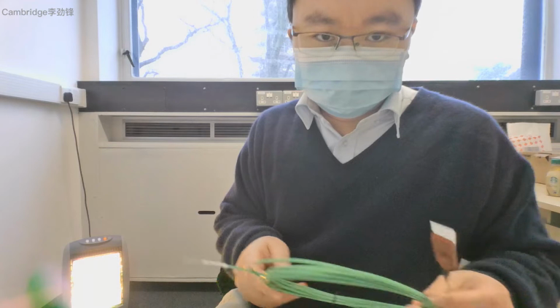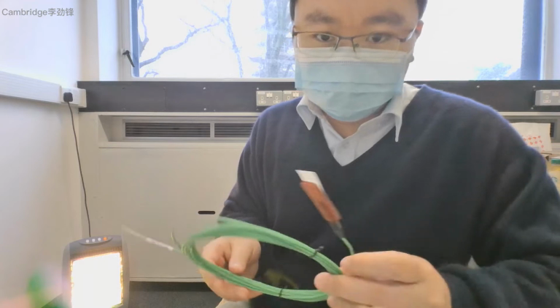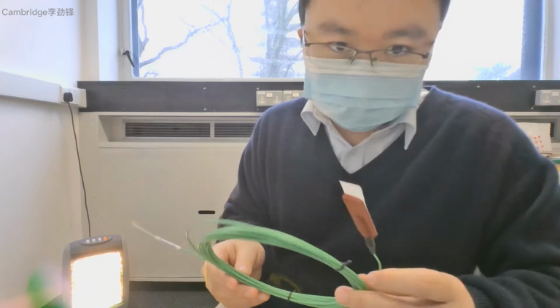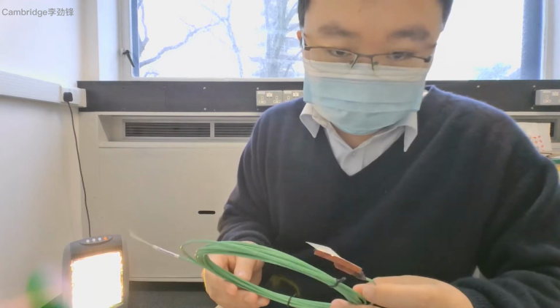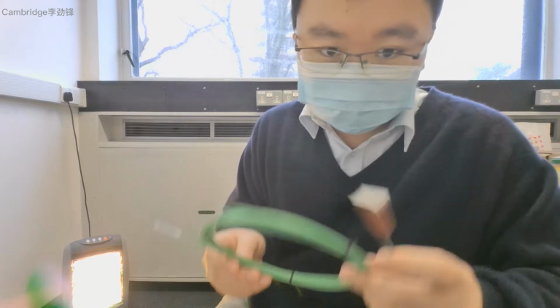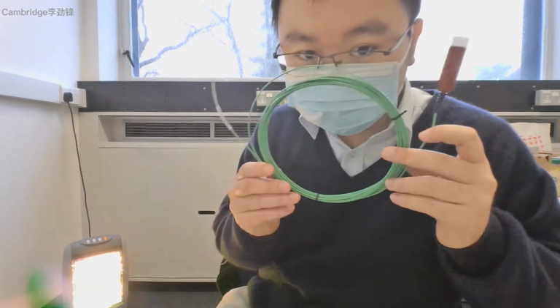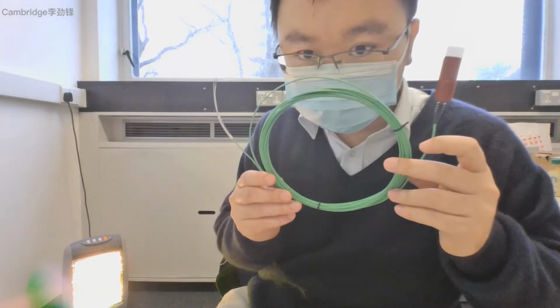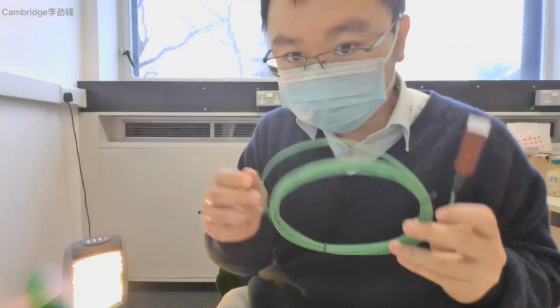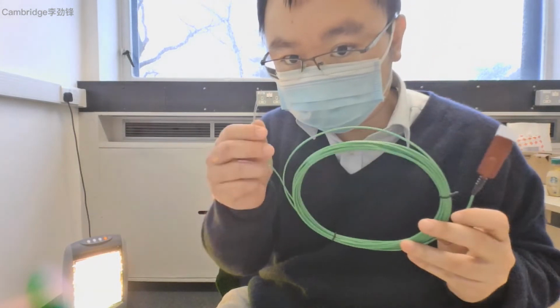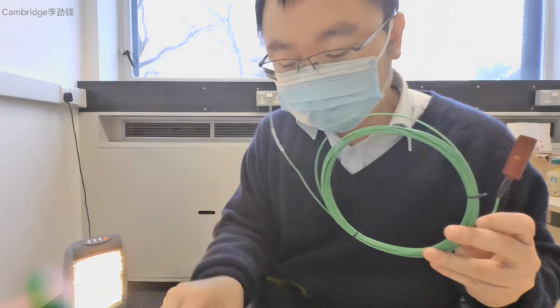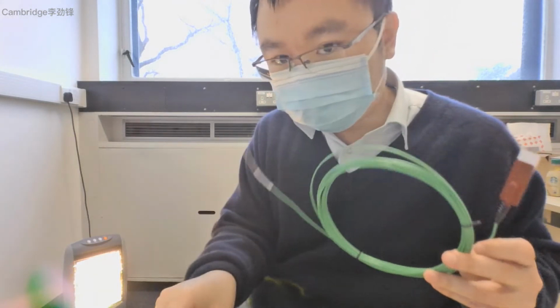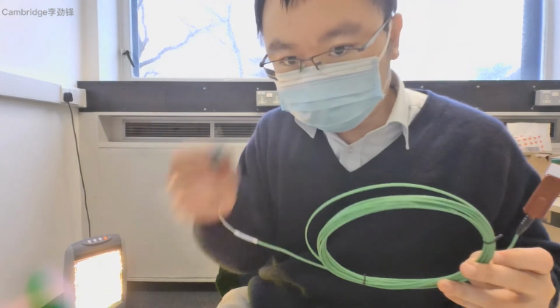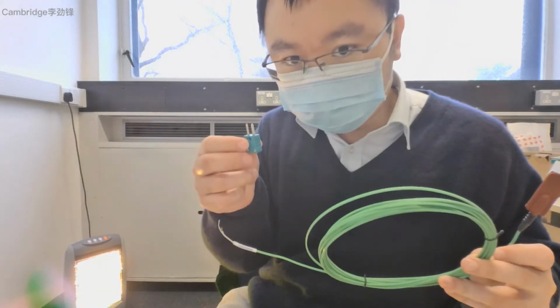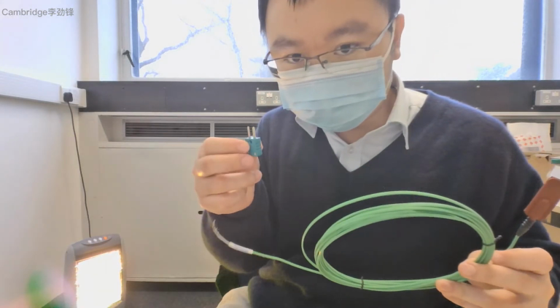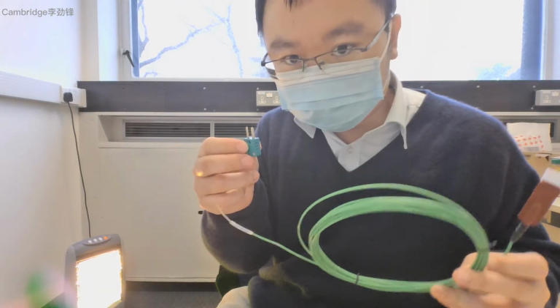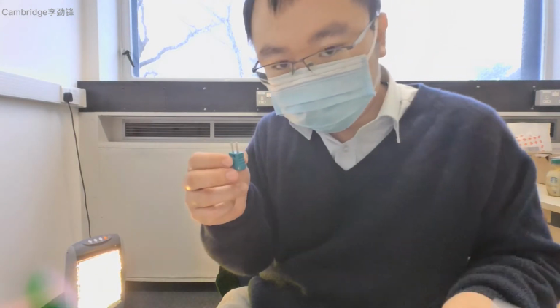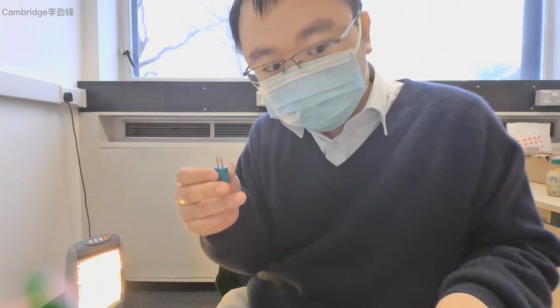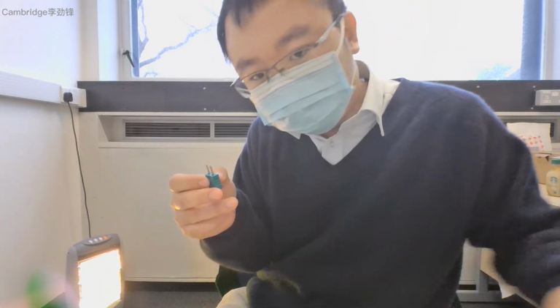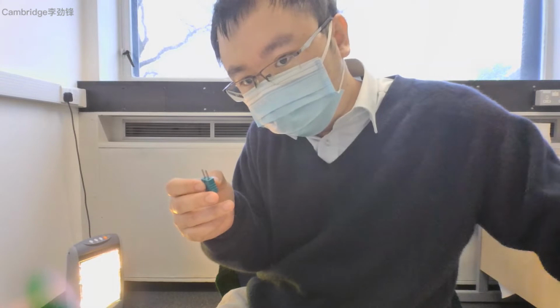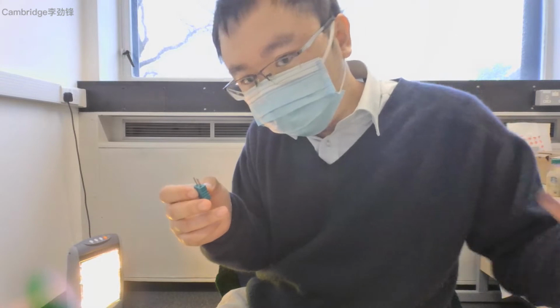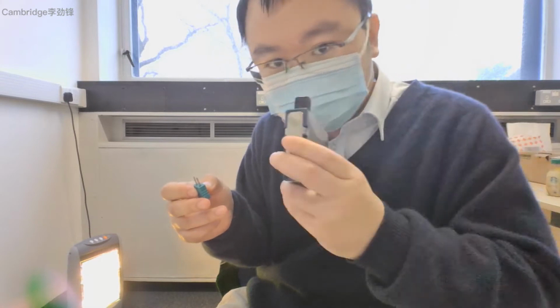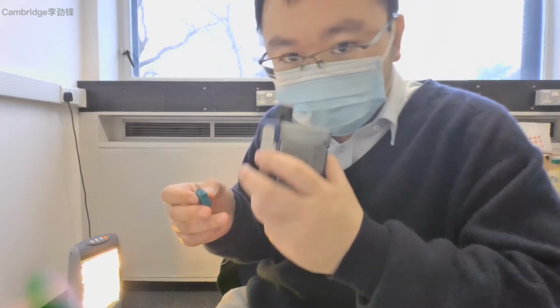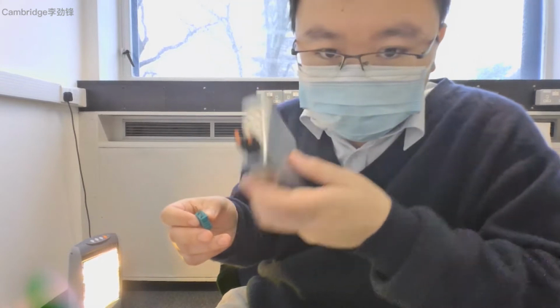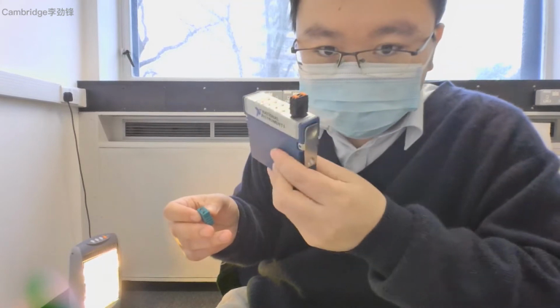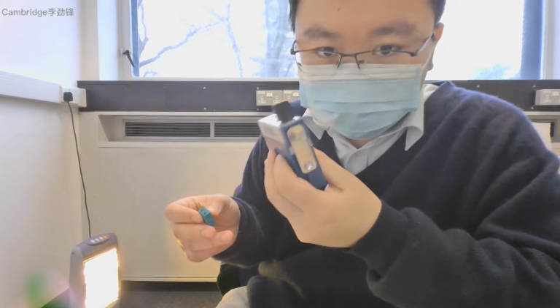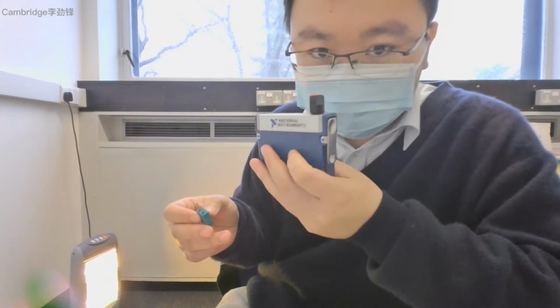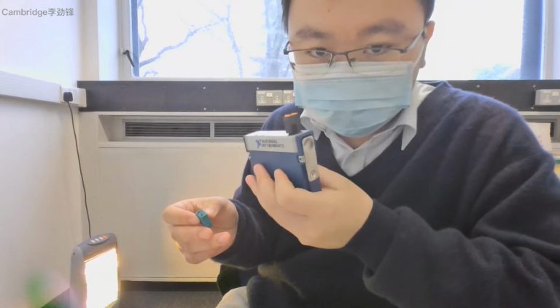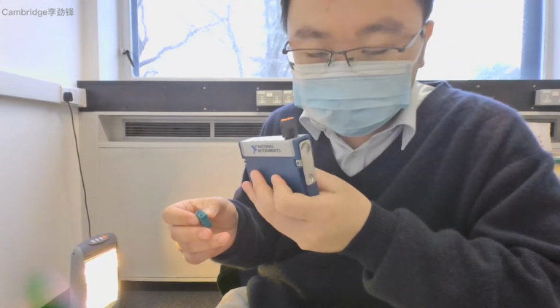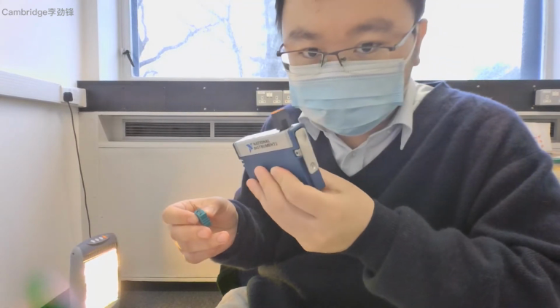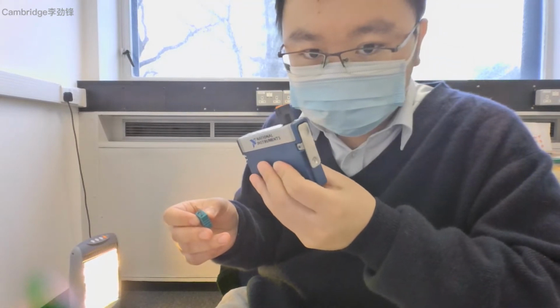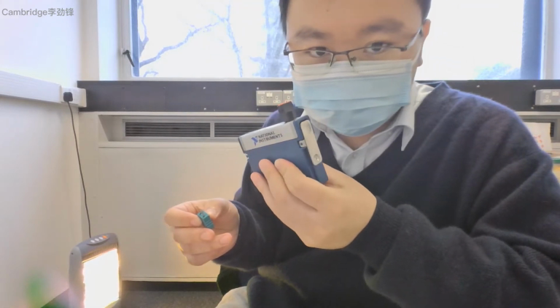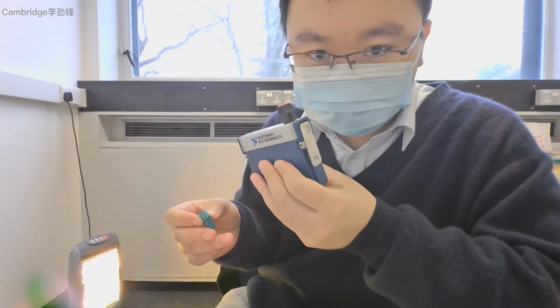This video will show you how to install a thermocouple with mini thermocouple connectors to be used with the National Instrument thermocouple input module.